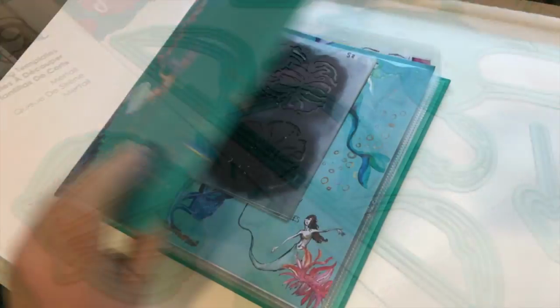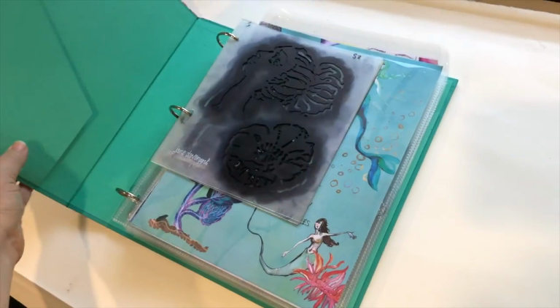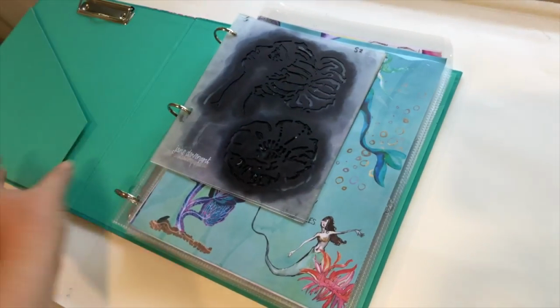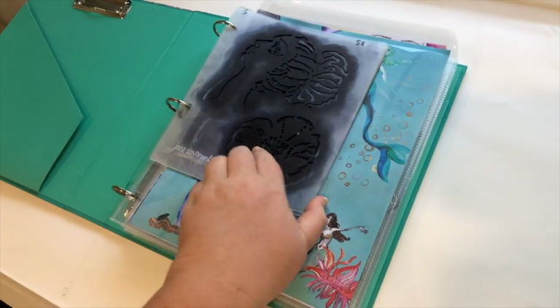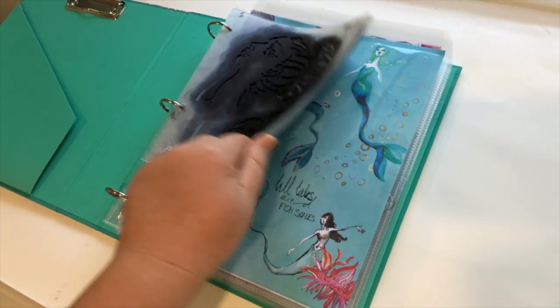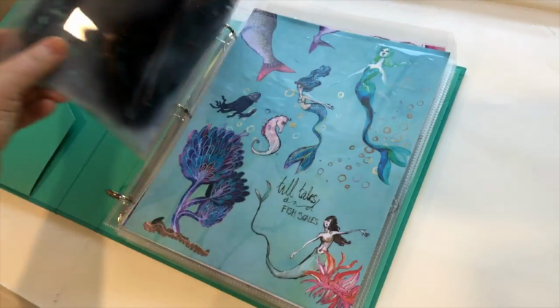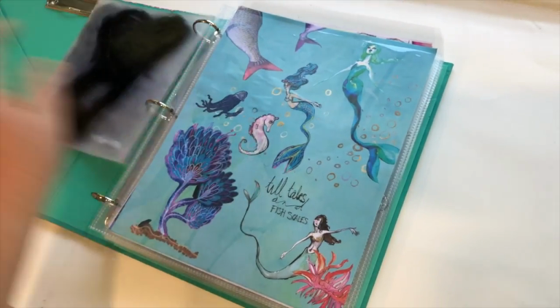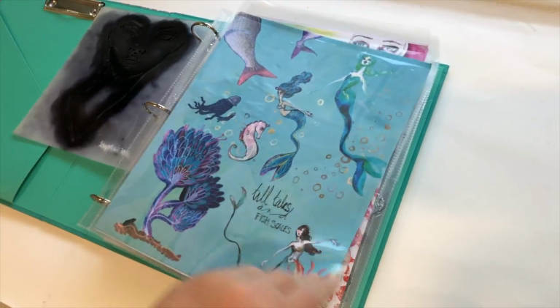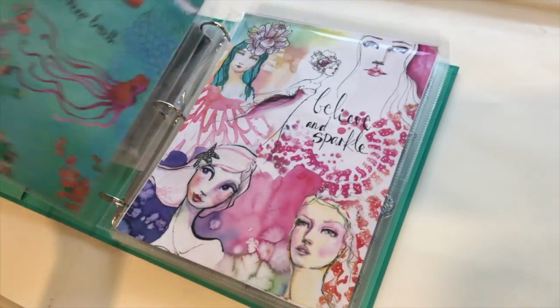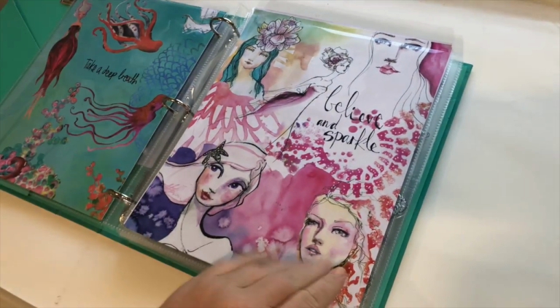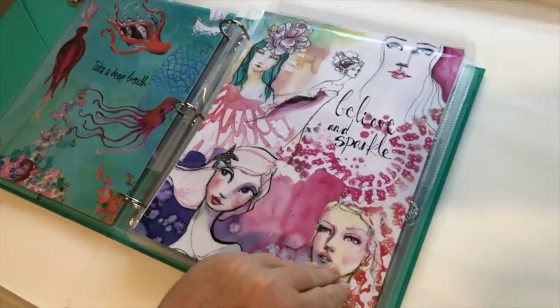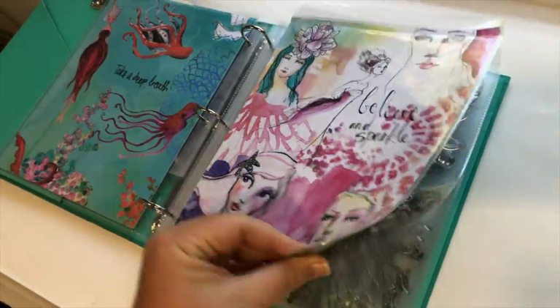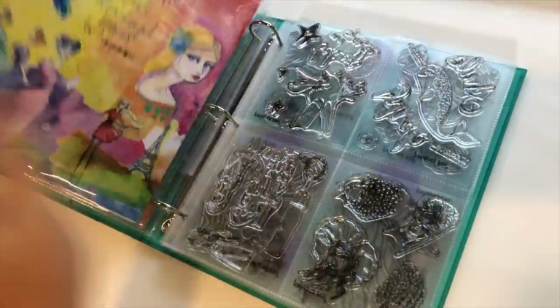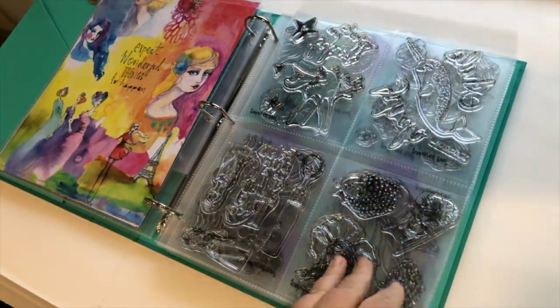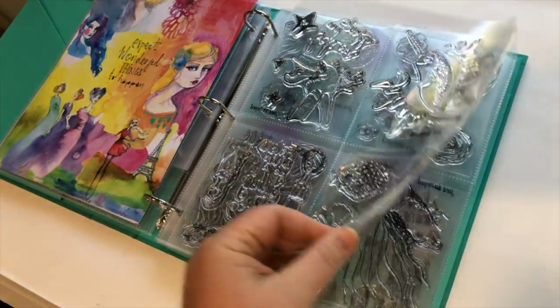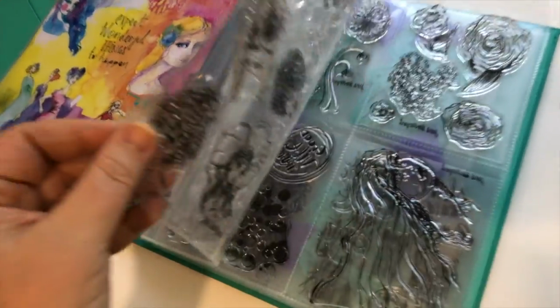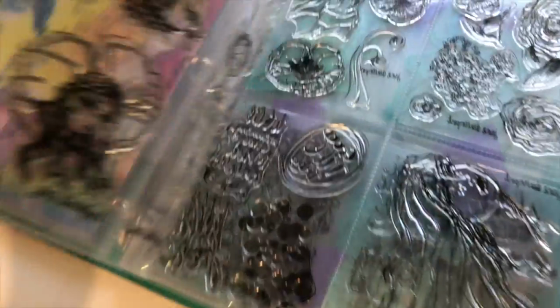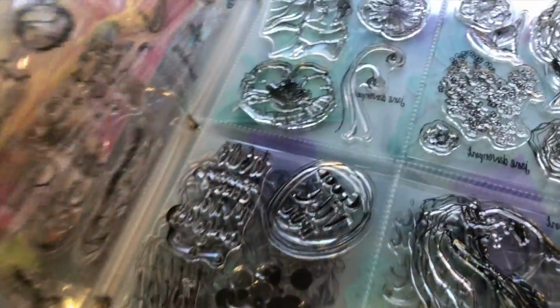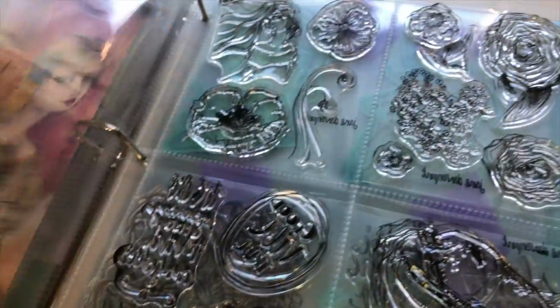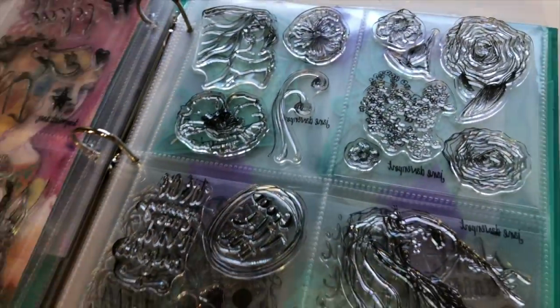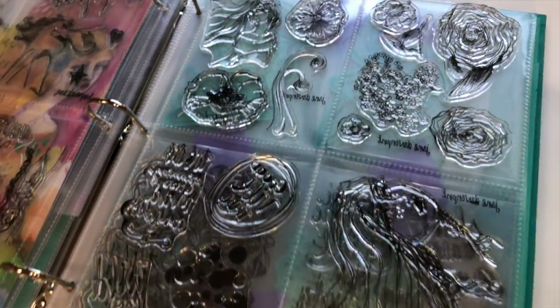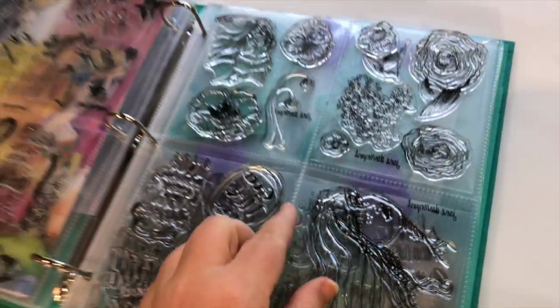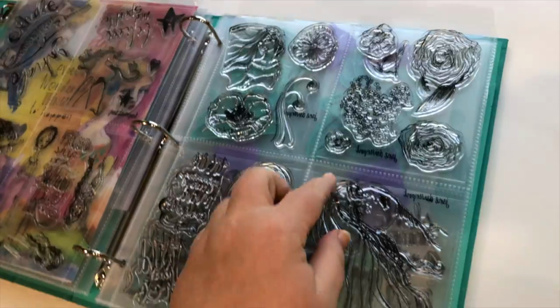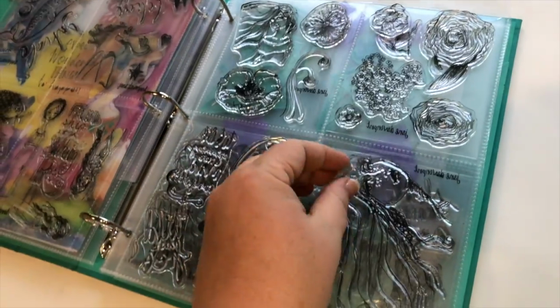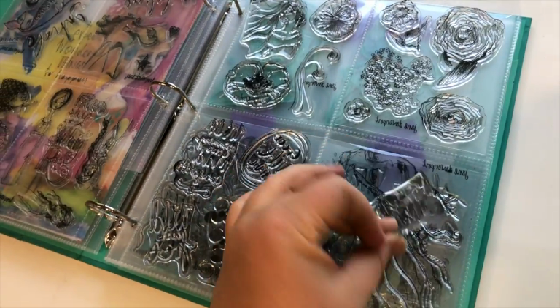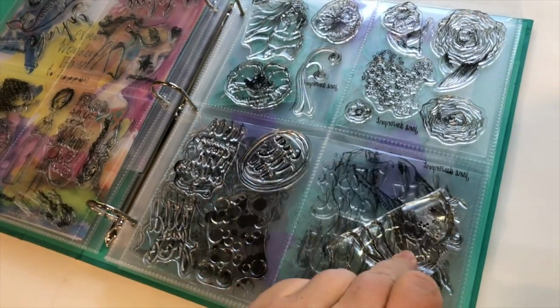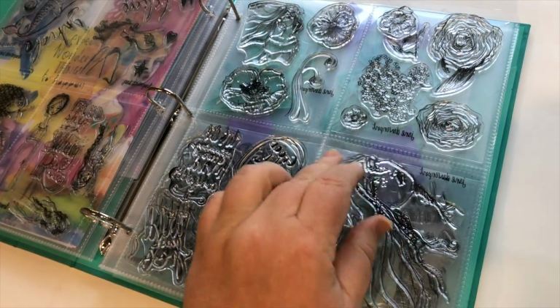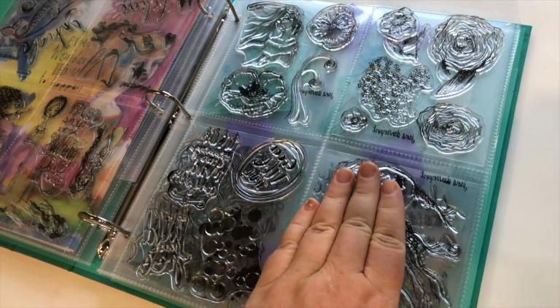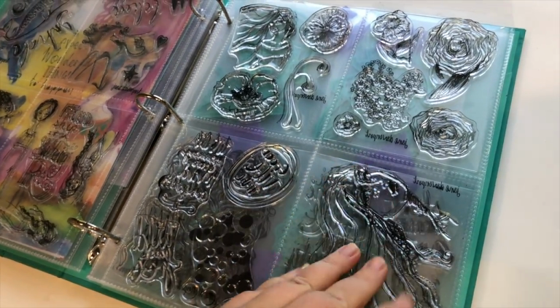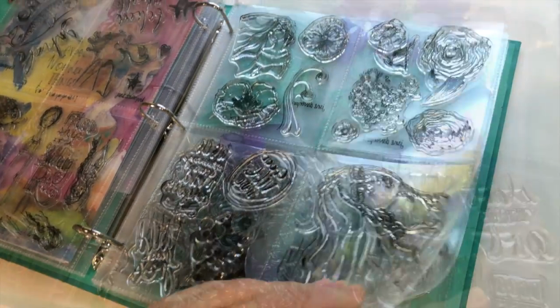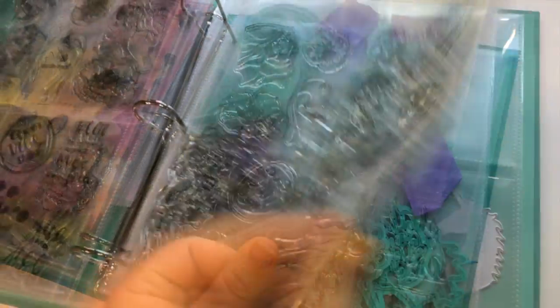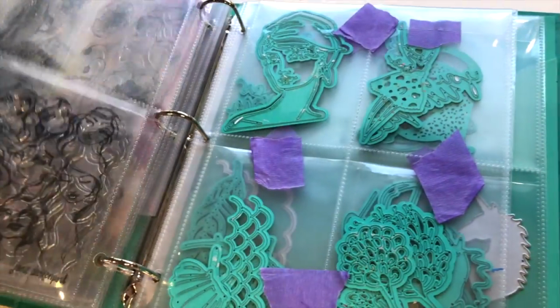You have to have somewhere really cute to store everything, so there is a collection binder that holds all of the die cut stencils and all of my stamp sets — the clear stamp sets, which are beautiful quality.